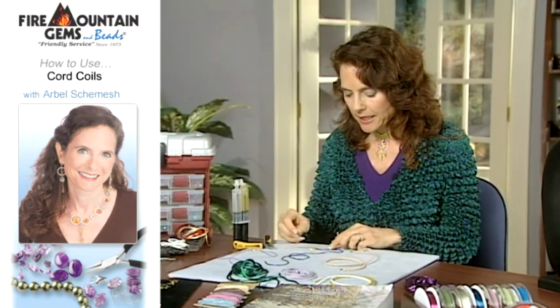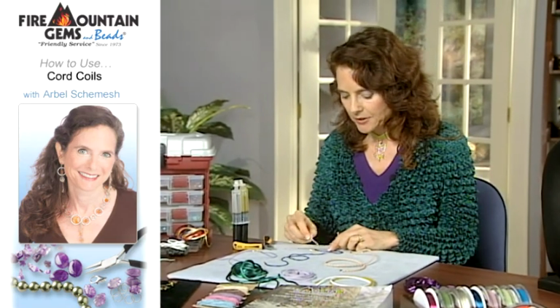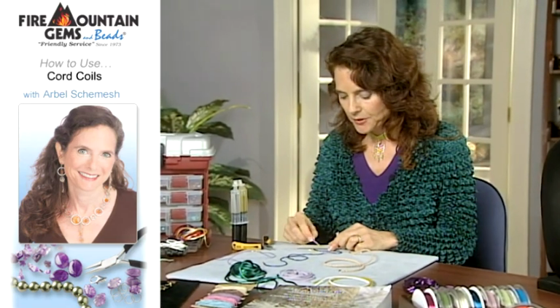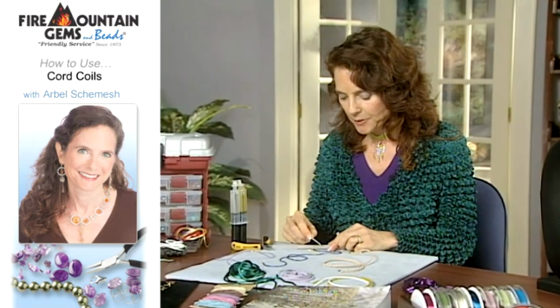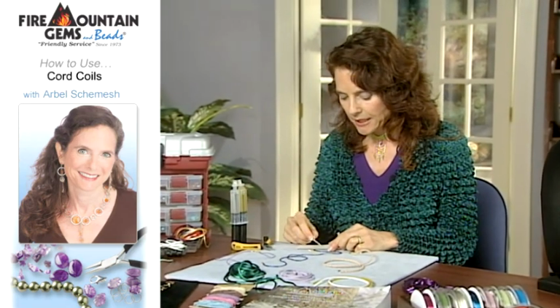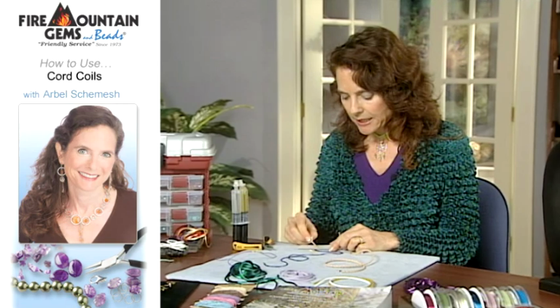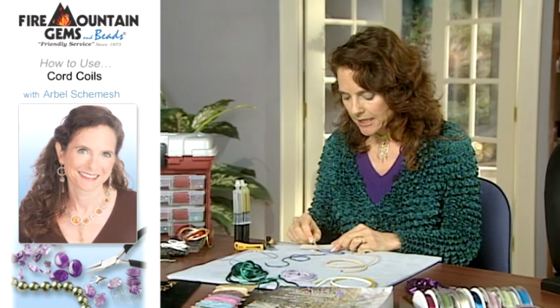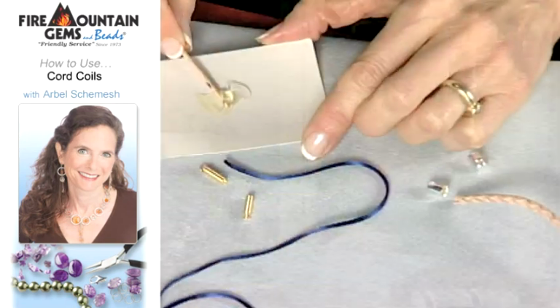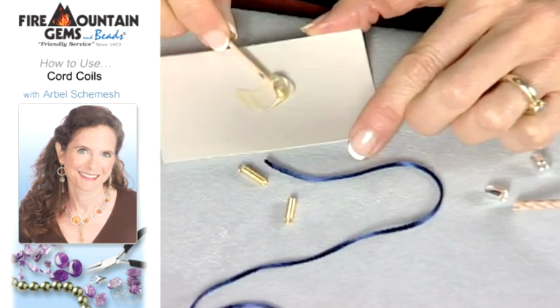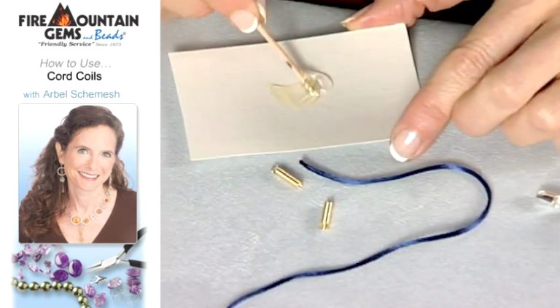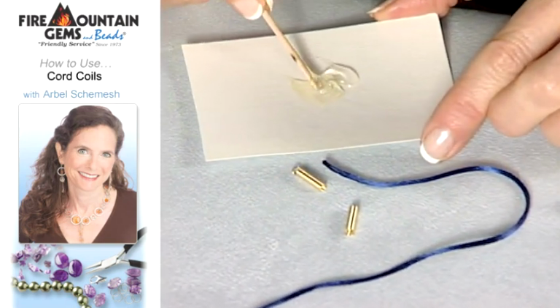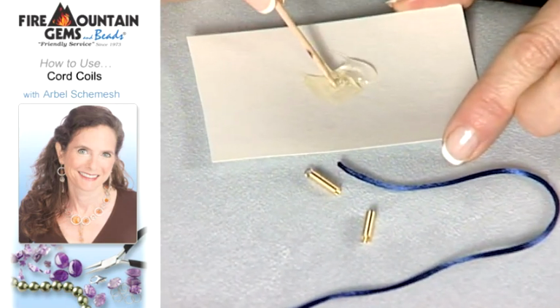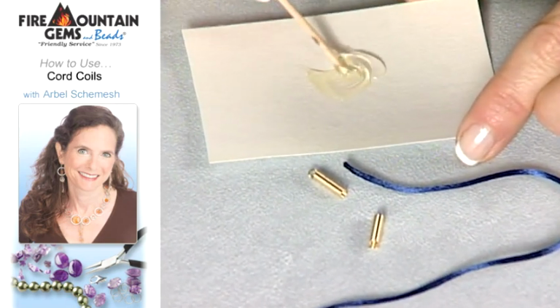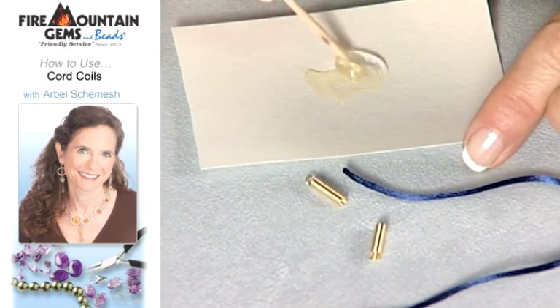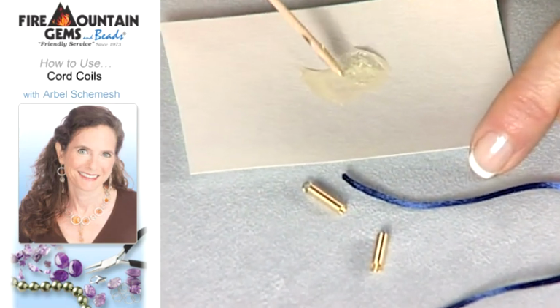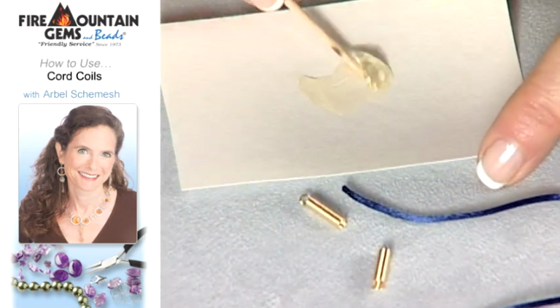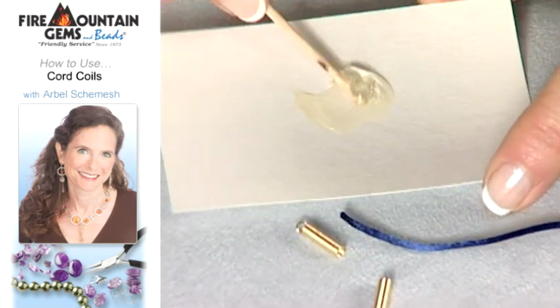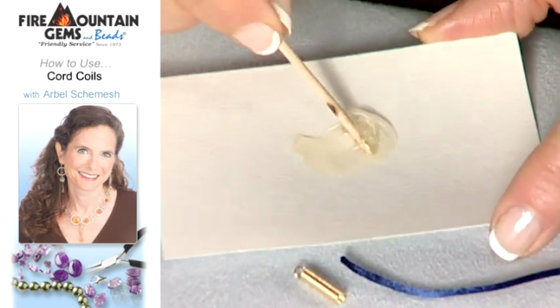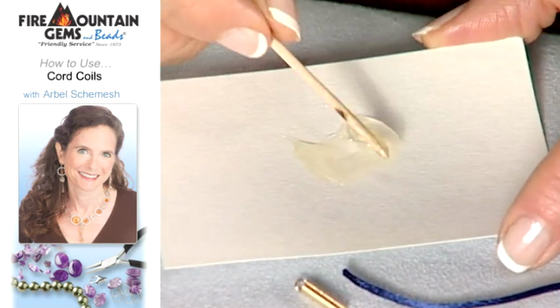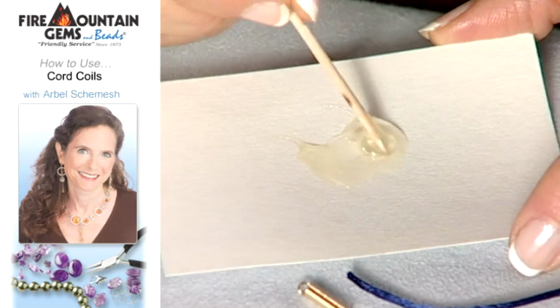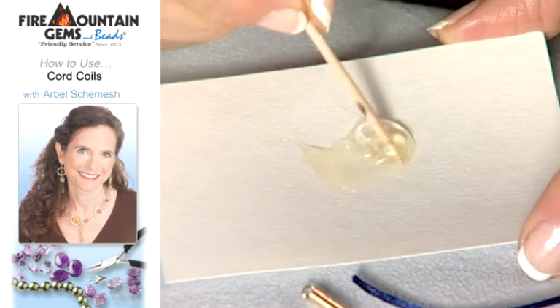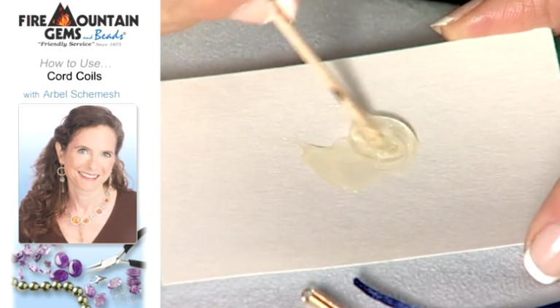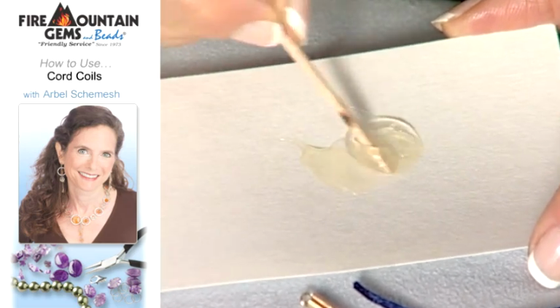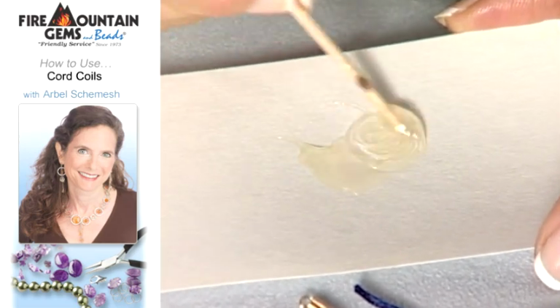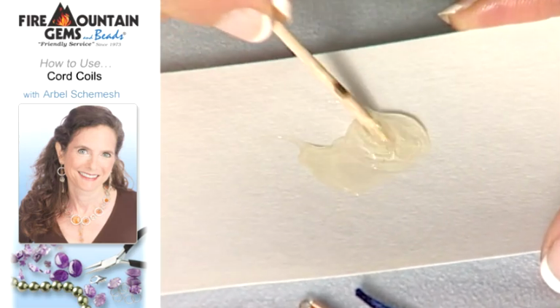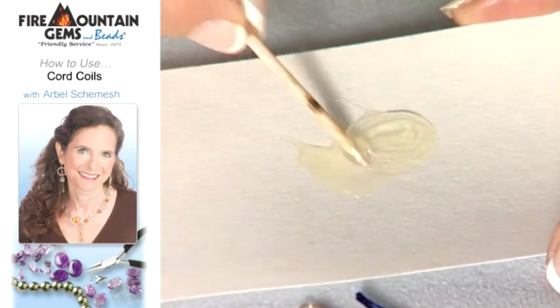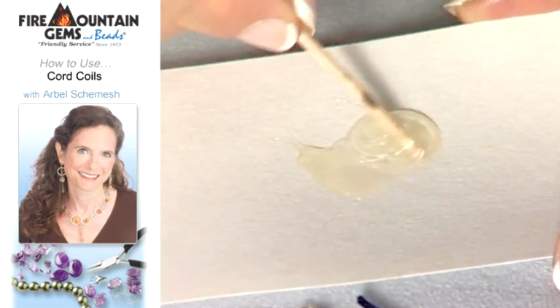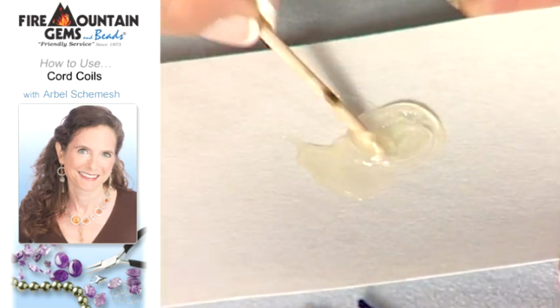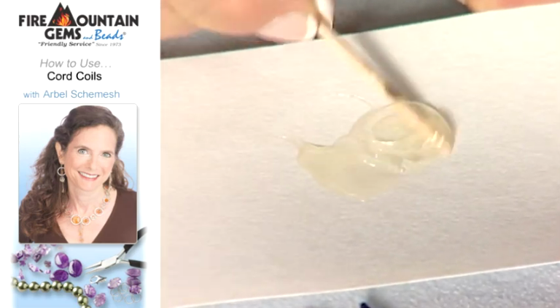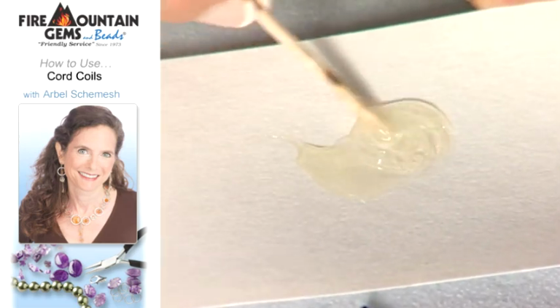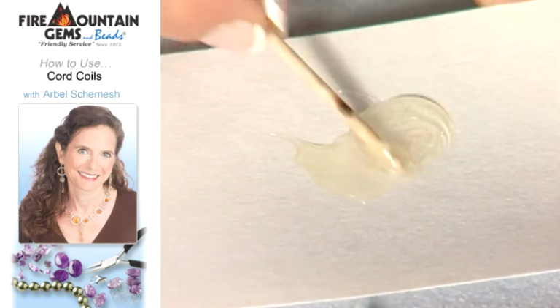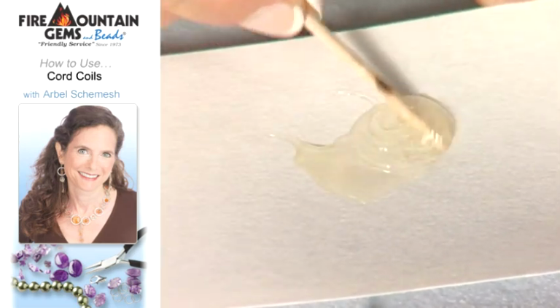You take your toothpick, and if I have a little bit more of the yellow glue on one side, I just leave some of it out and mix equal amounts, just like this. You want to mix it up really well.